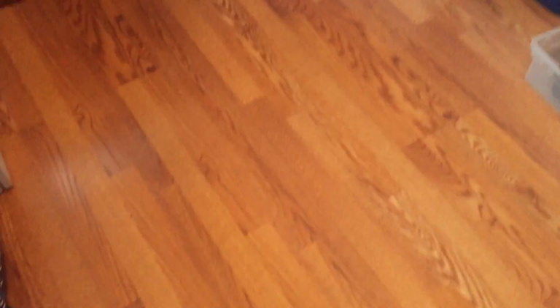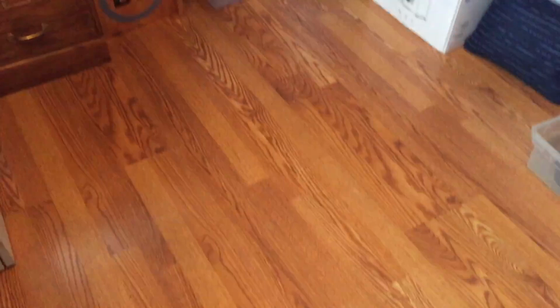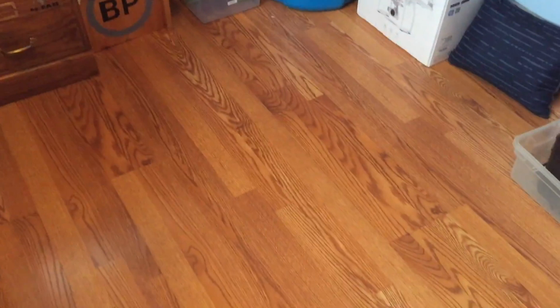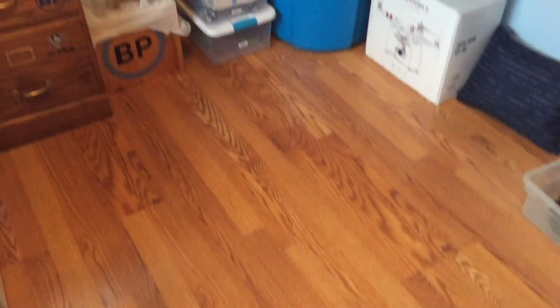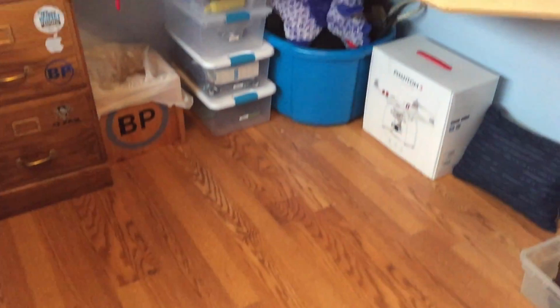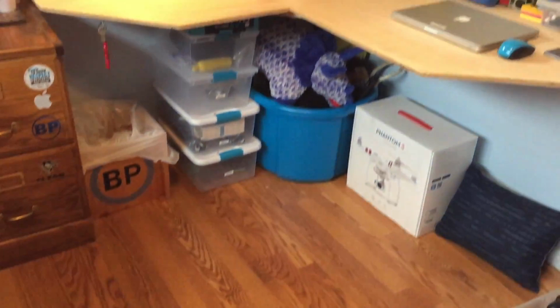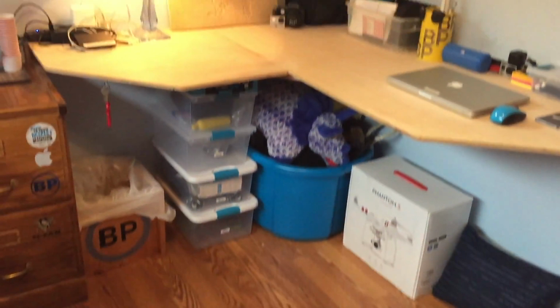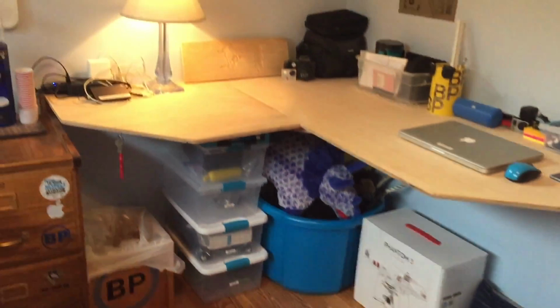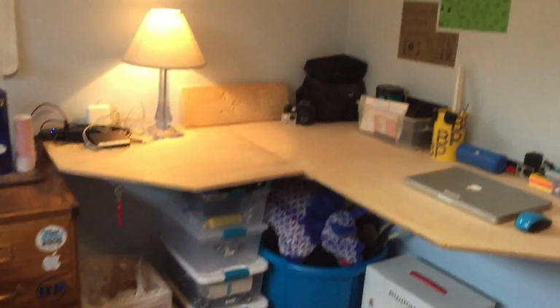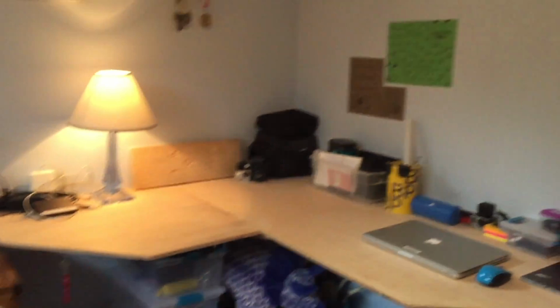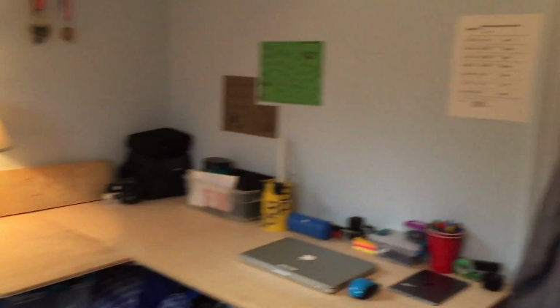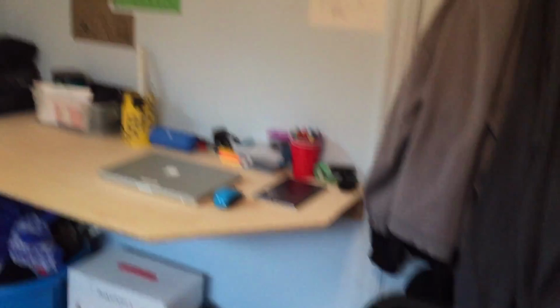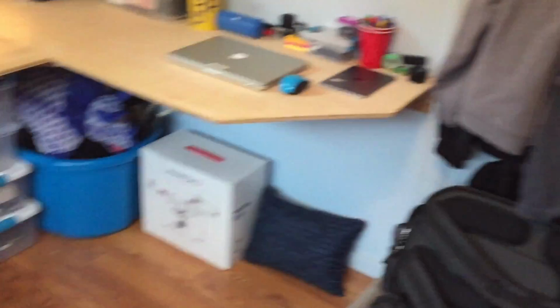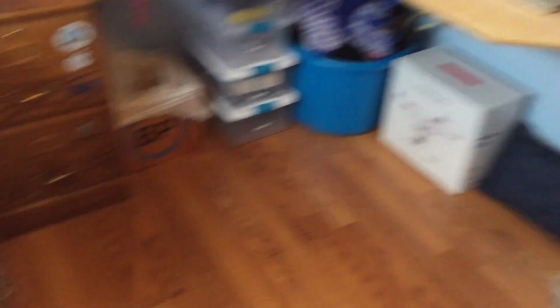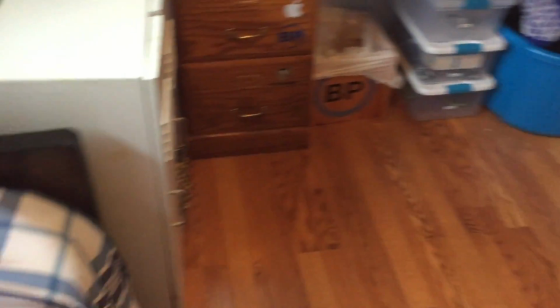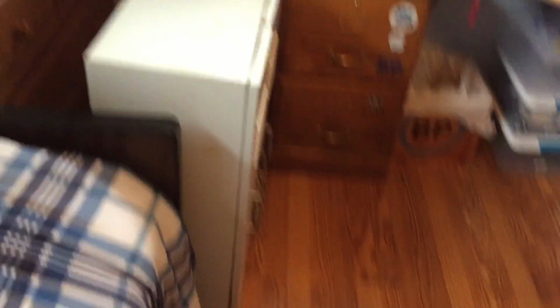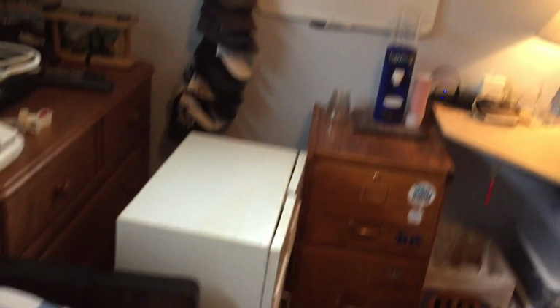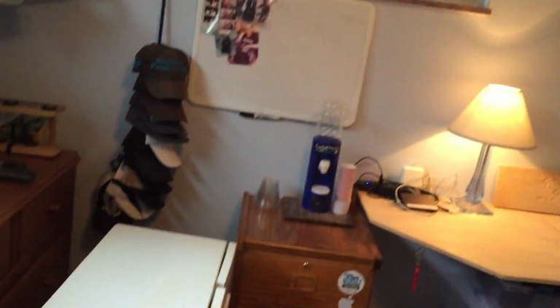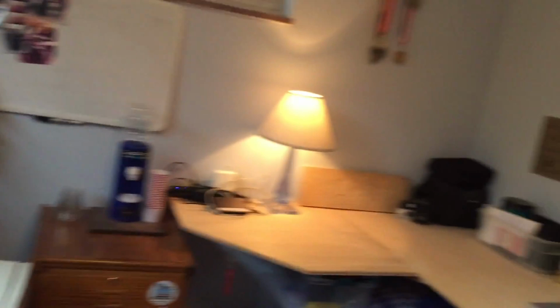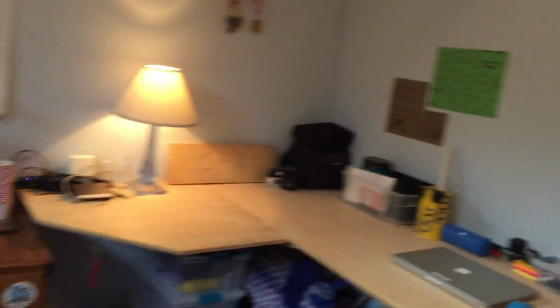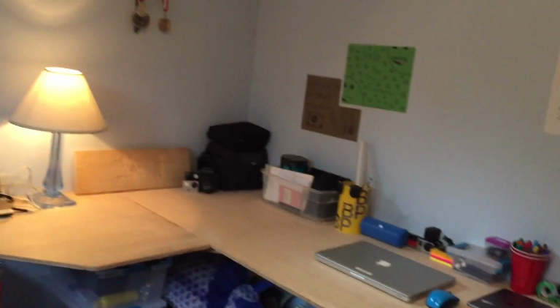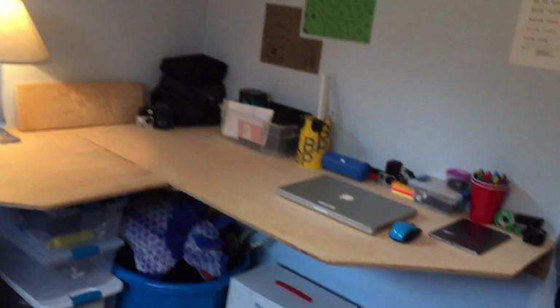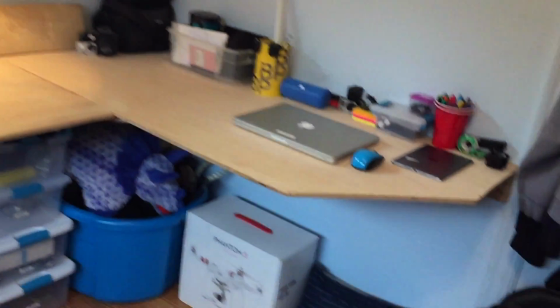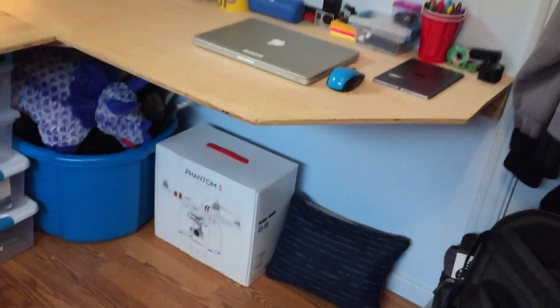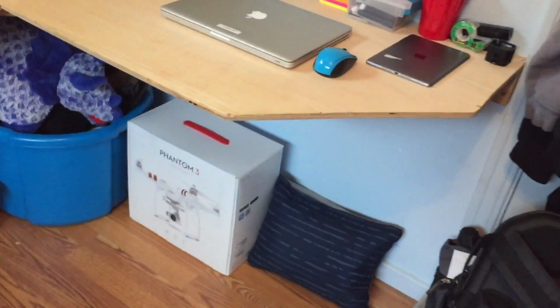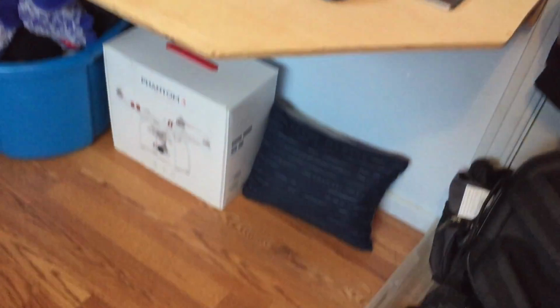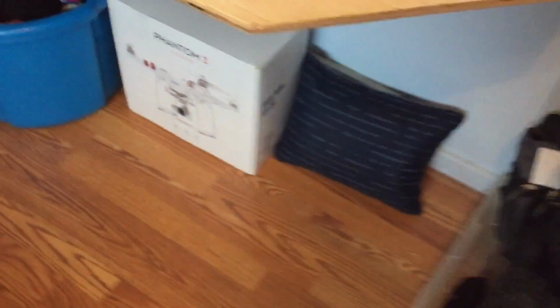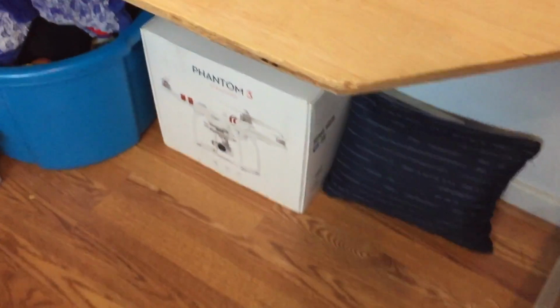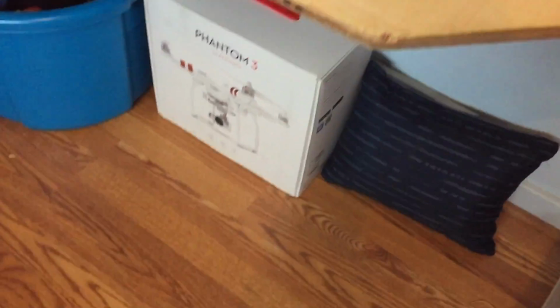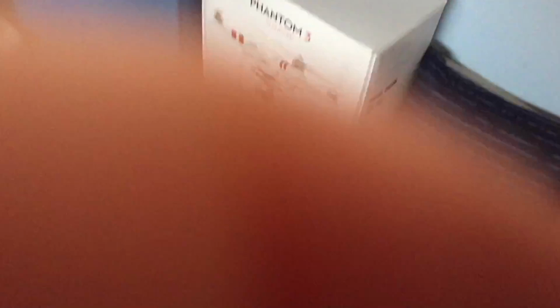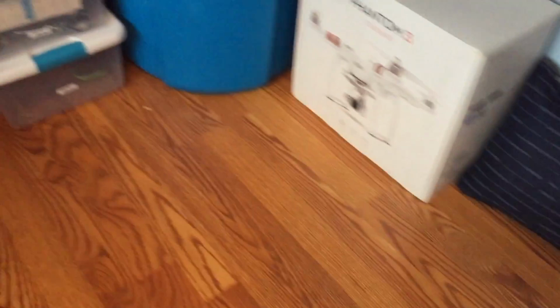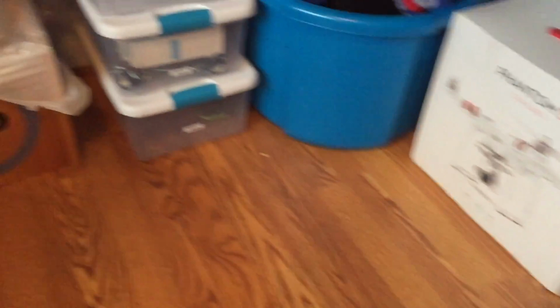Alright guys, so we're going into the office. There's a little overview, and starting here, we got some junk.